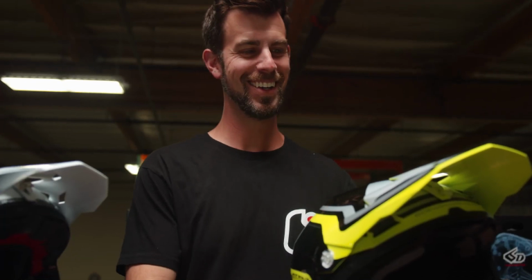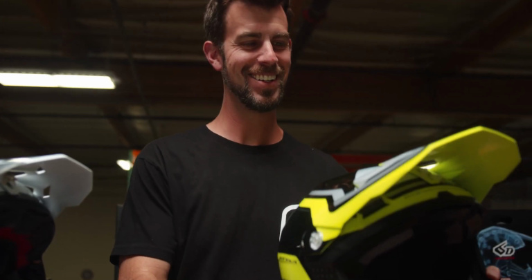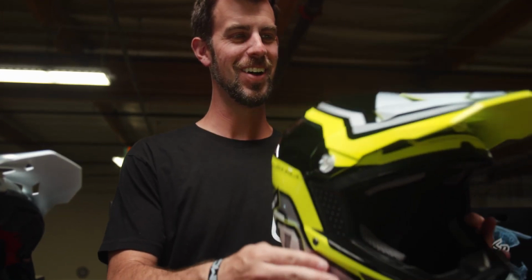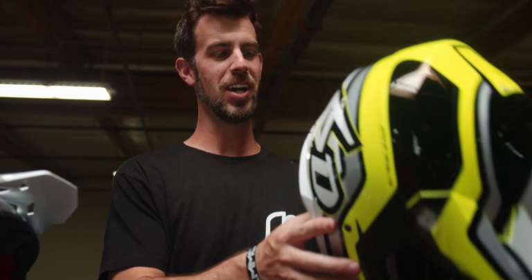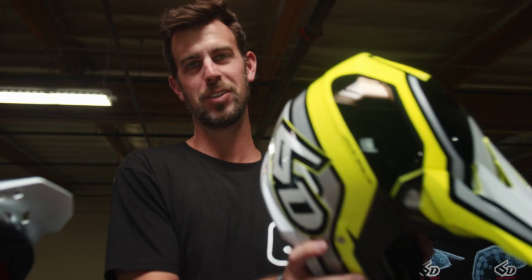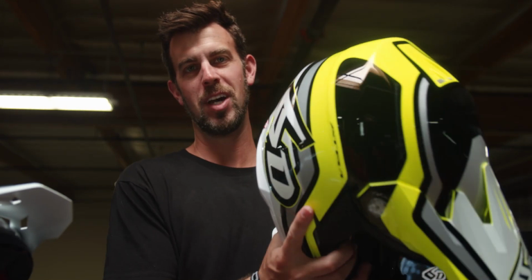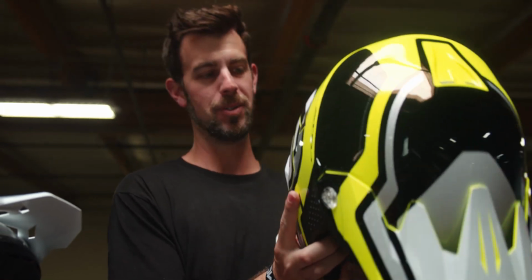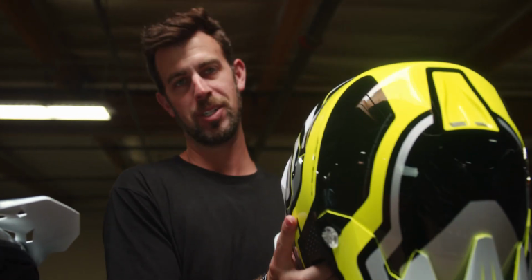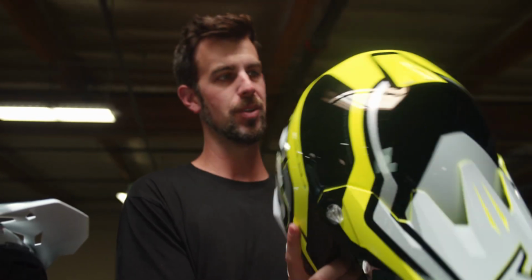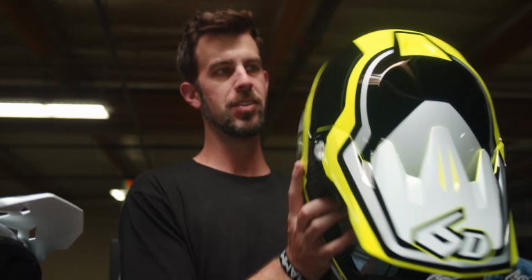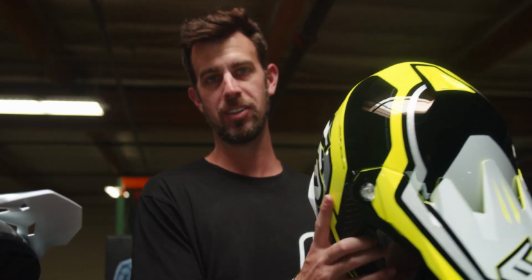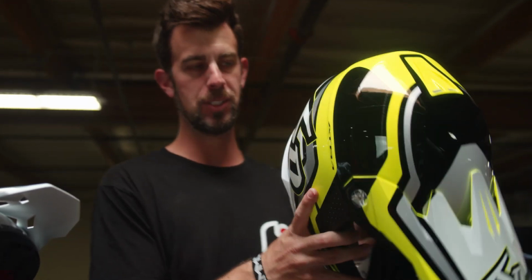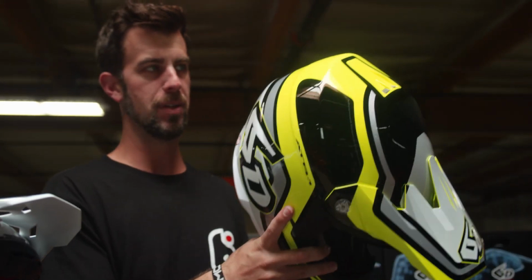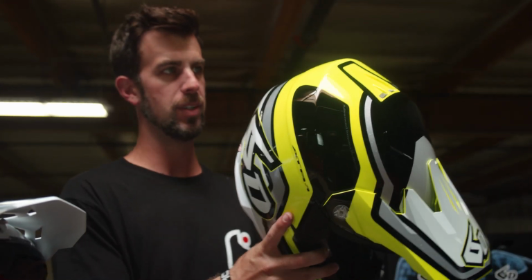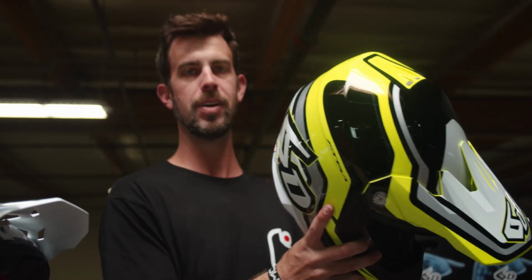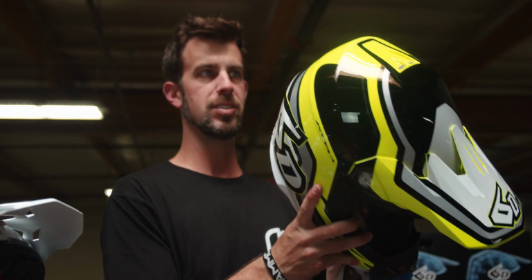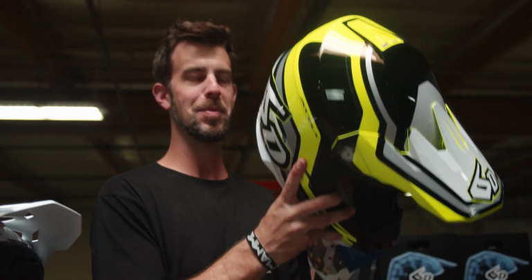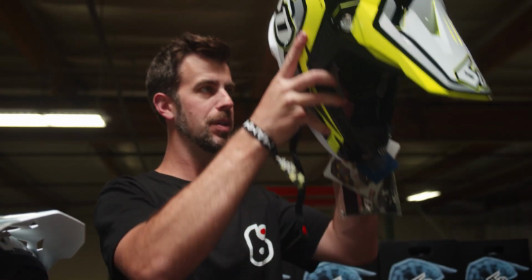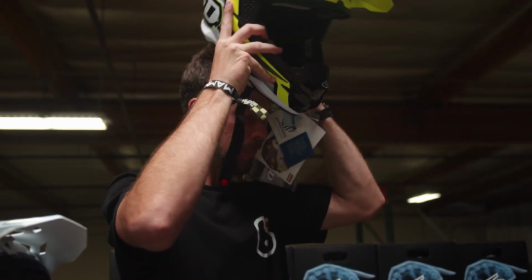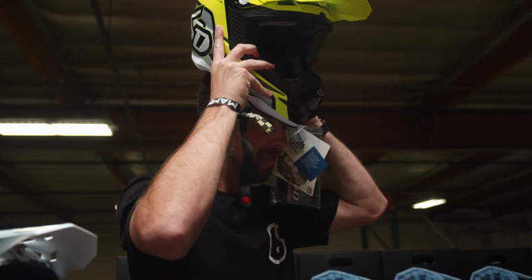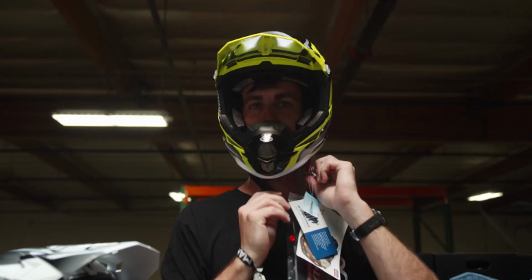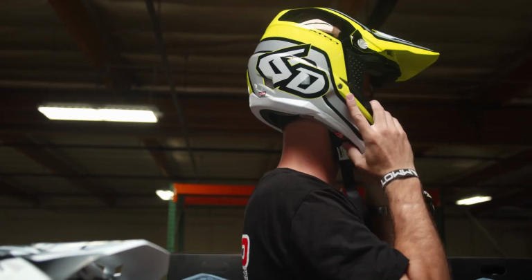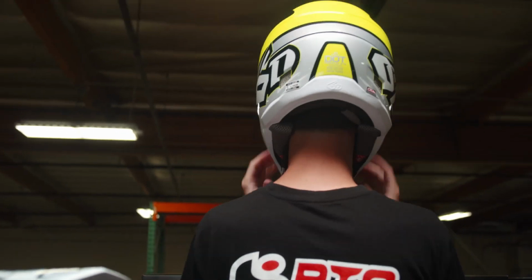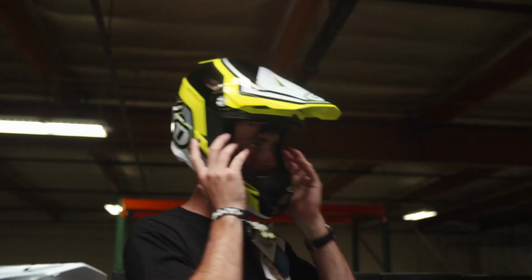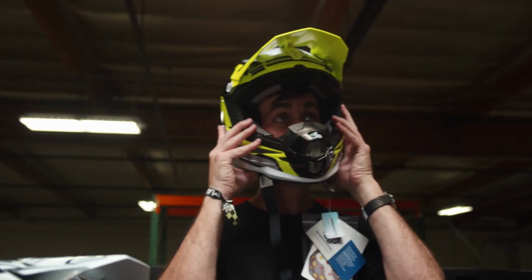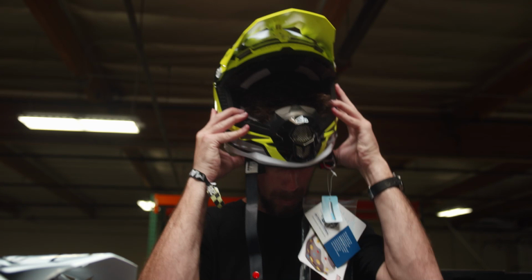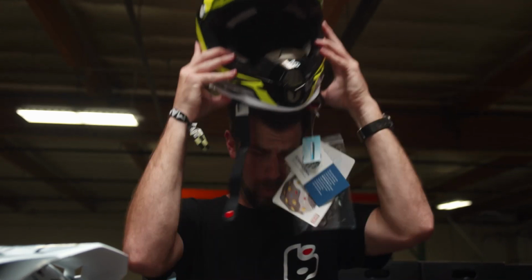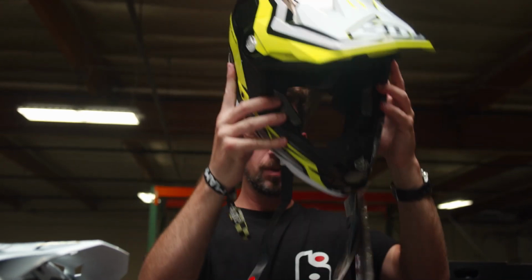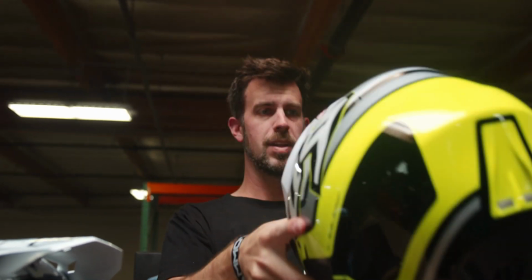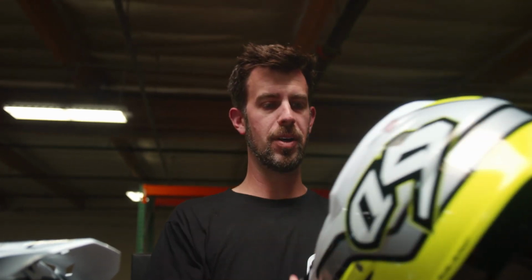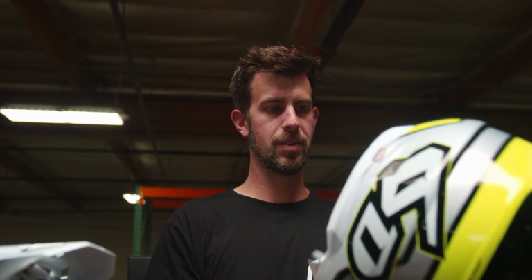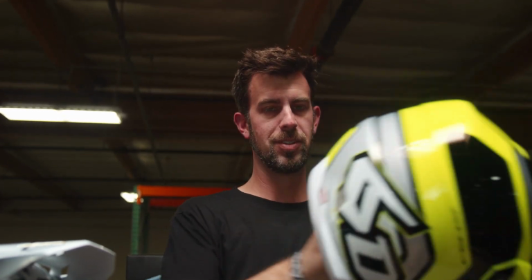Now the ATR1 — I'm going to try it on, because what good is a helmet review if I don't try it on? This is a size large. You can see my other reviews — I wear a large in just about every helmet. Feels like a pillow. Feels good.